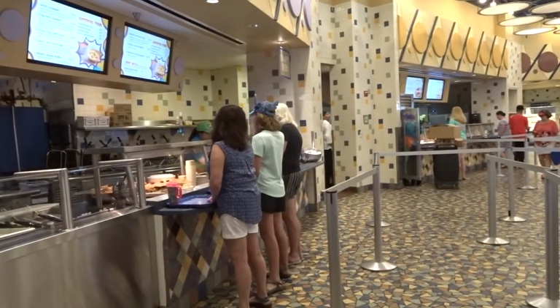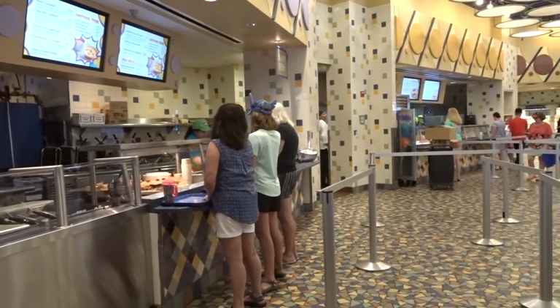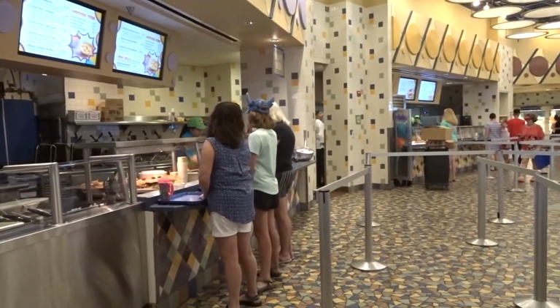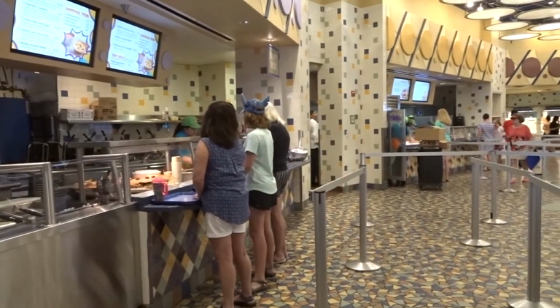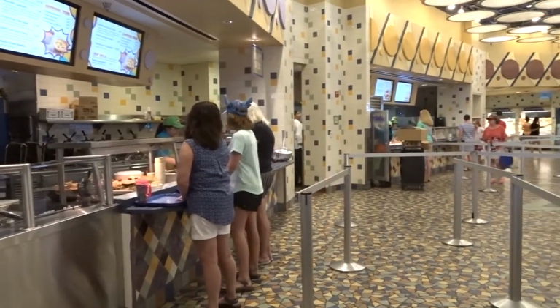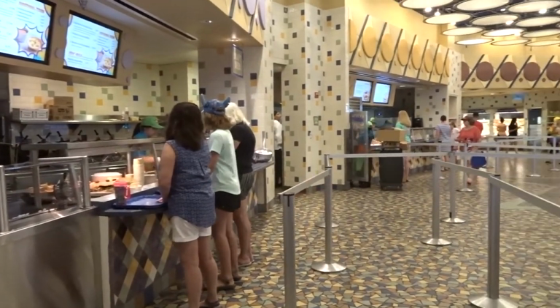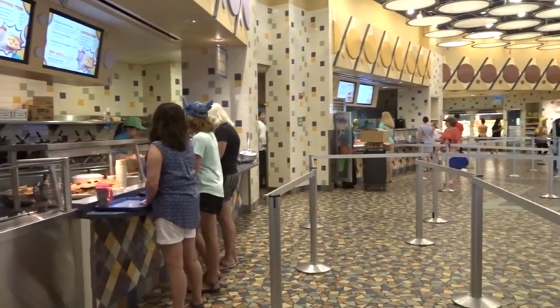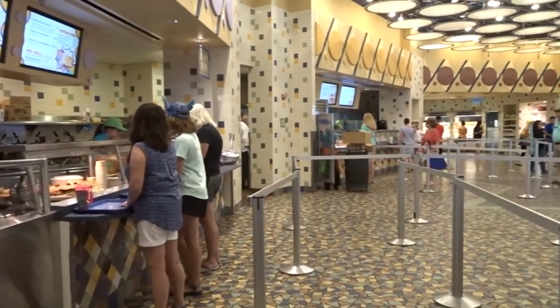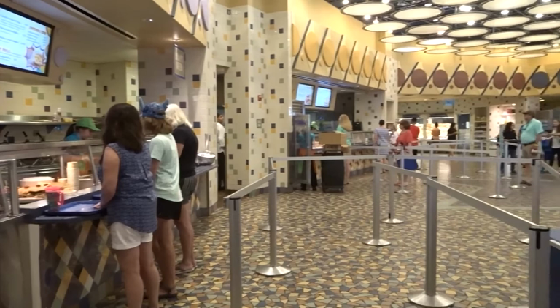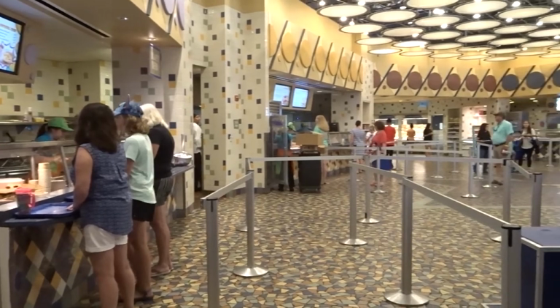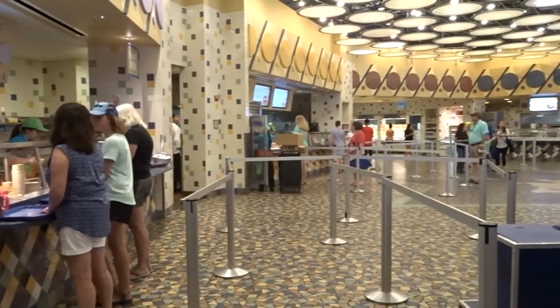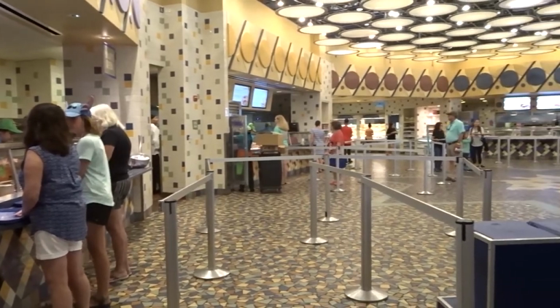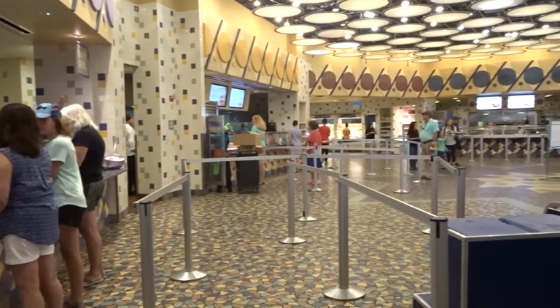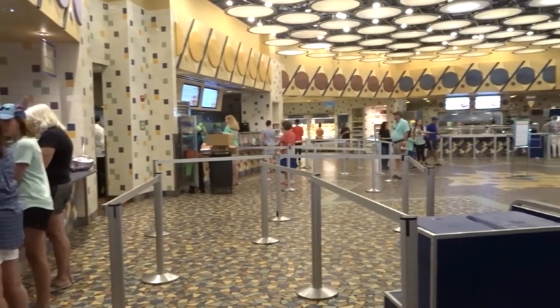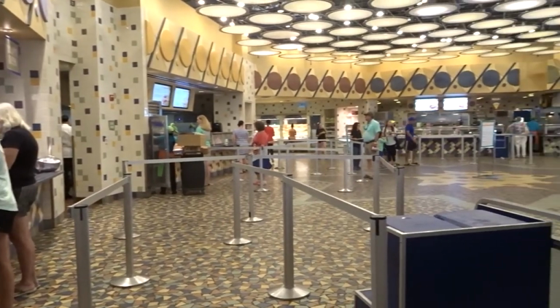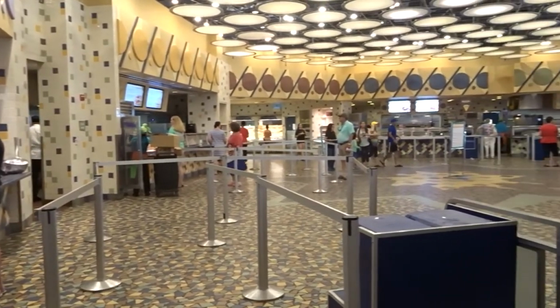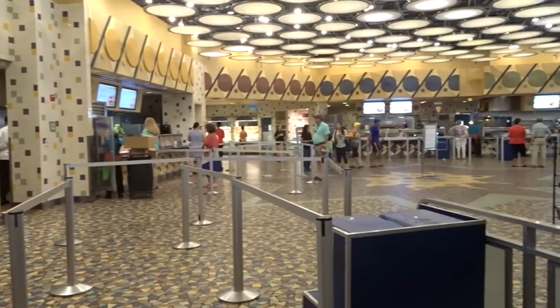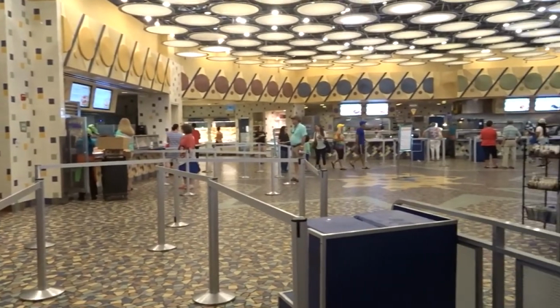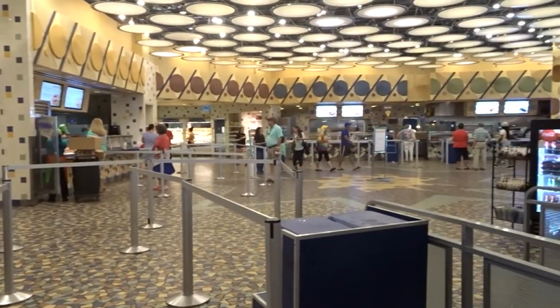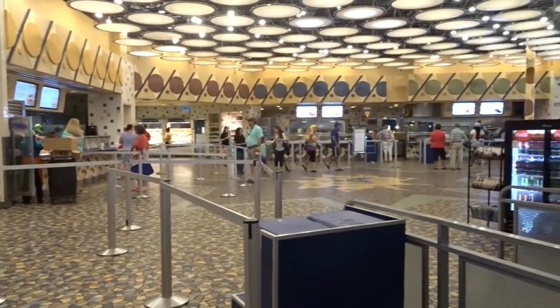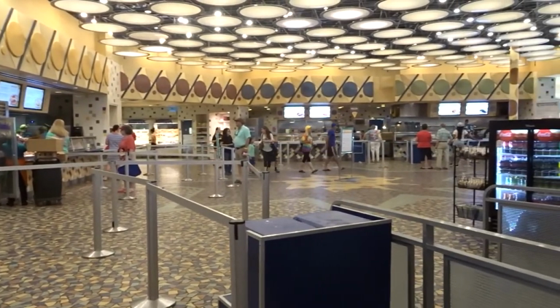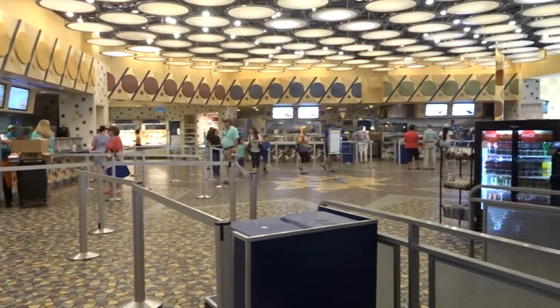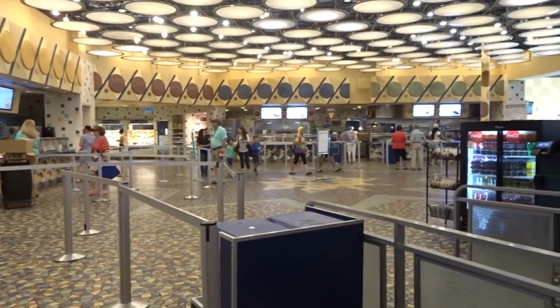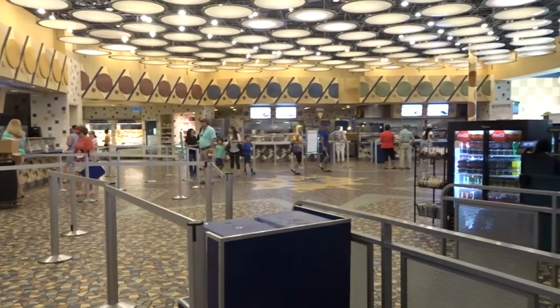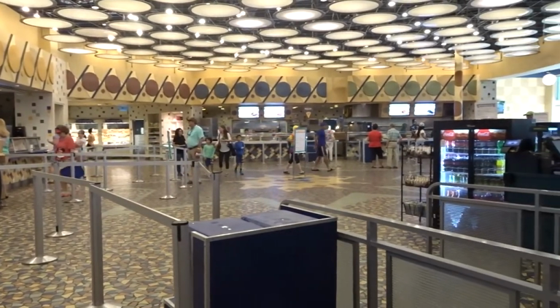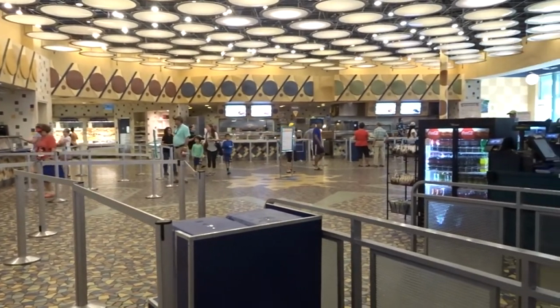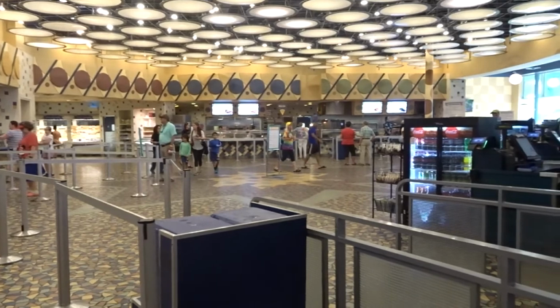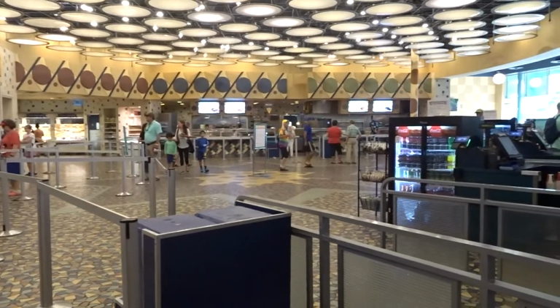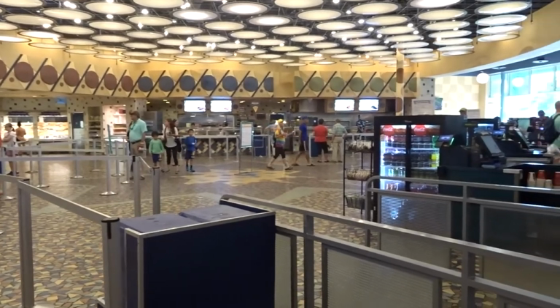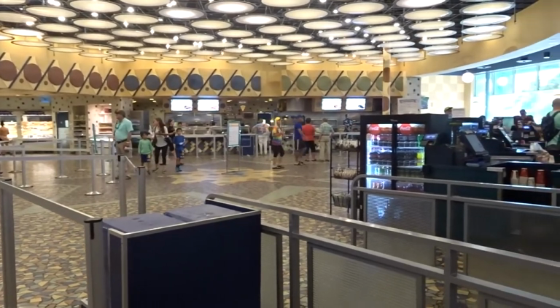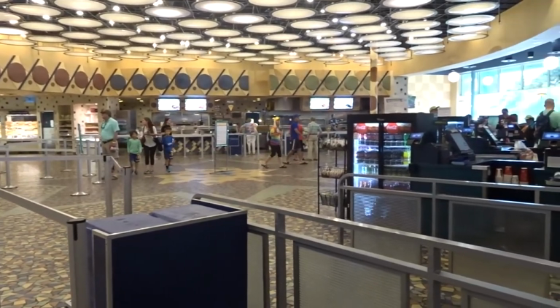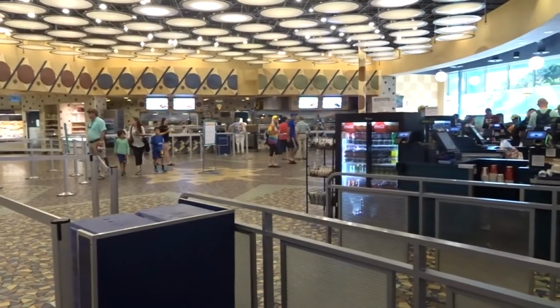You'll also pick up and use your souvenir refillable mugs for coffee, tea, or soda here. You can even satisfy that Dole Whip craving at Everything Pop.